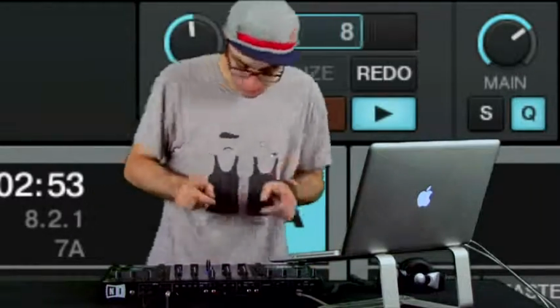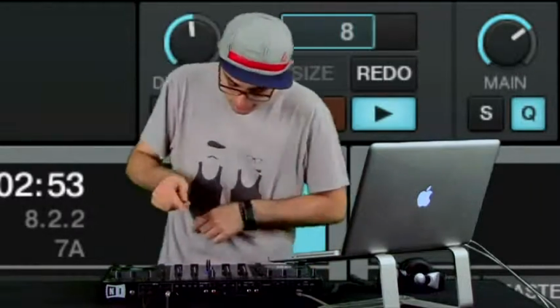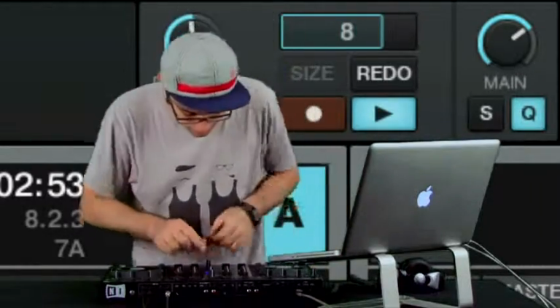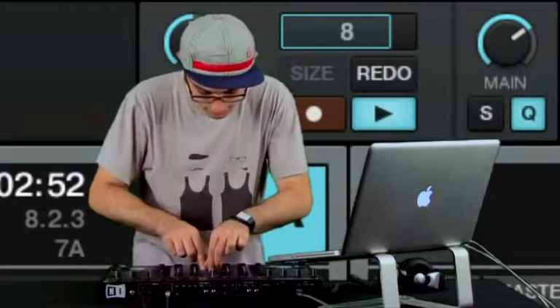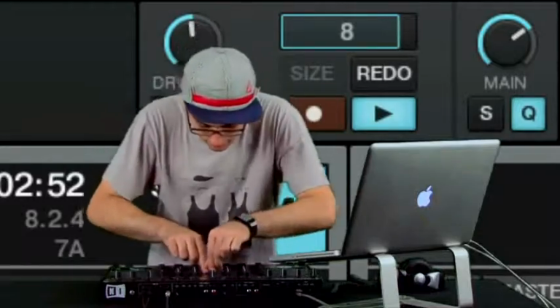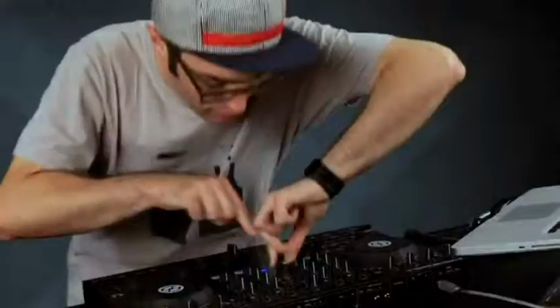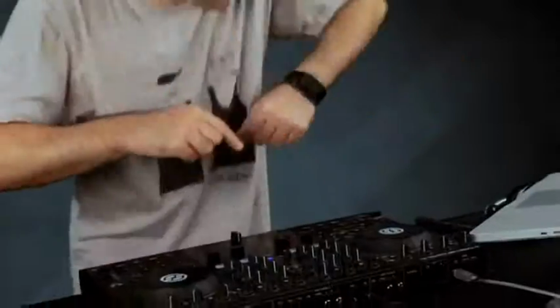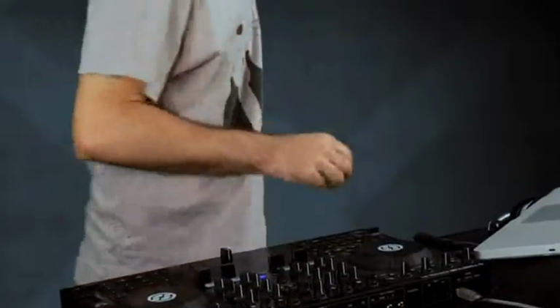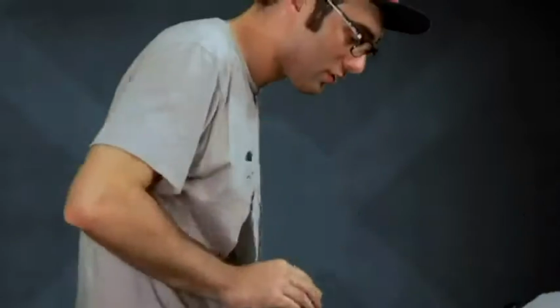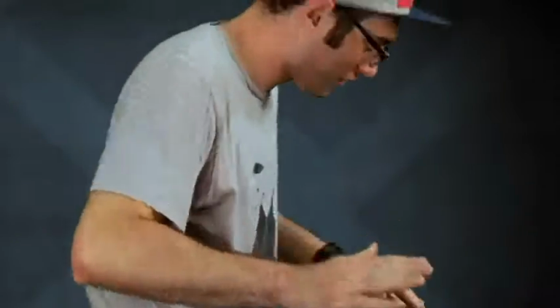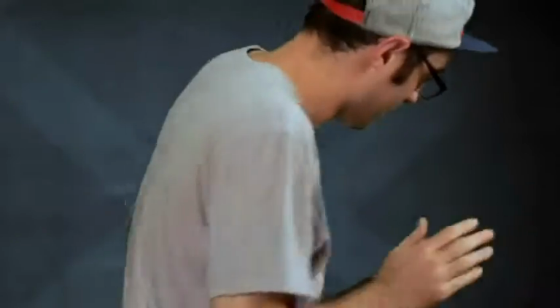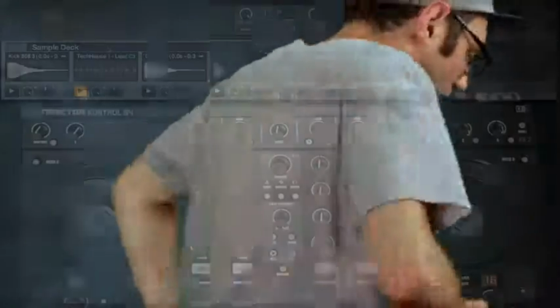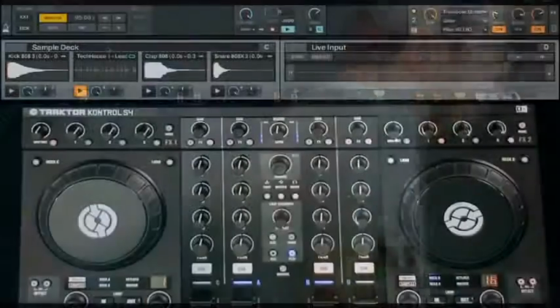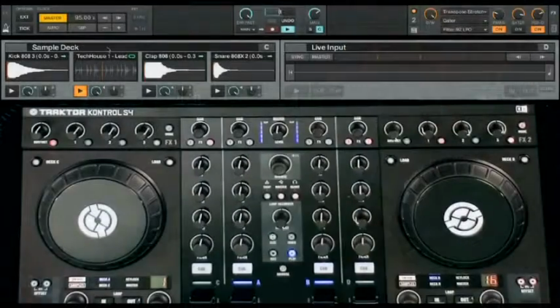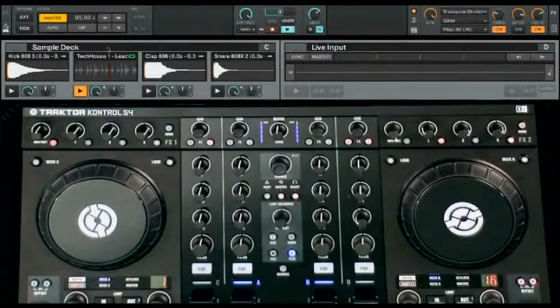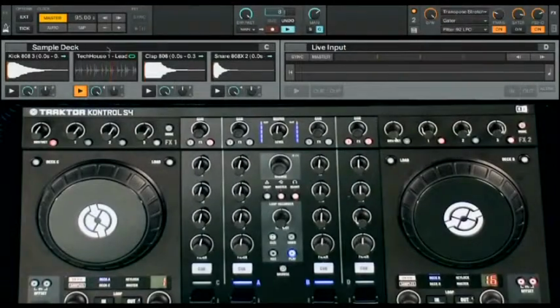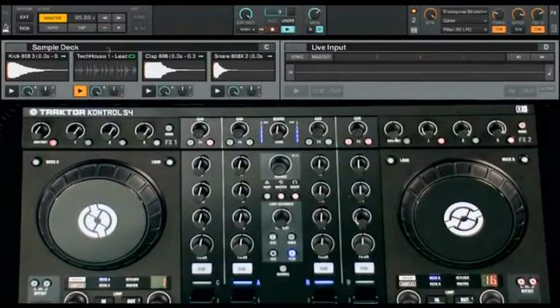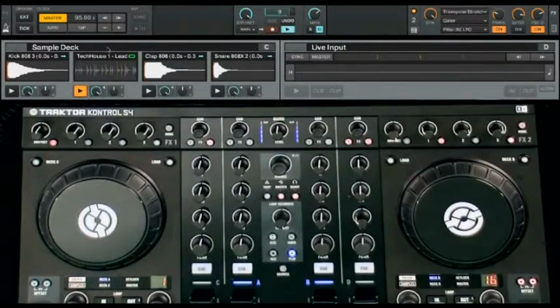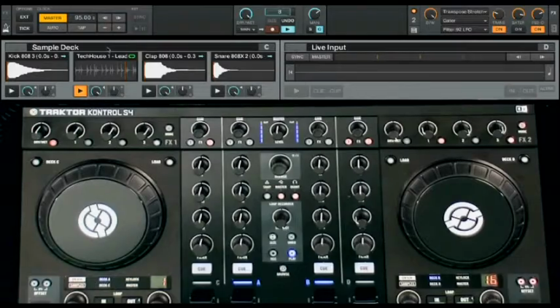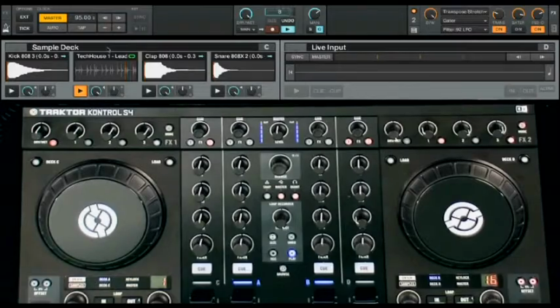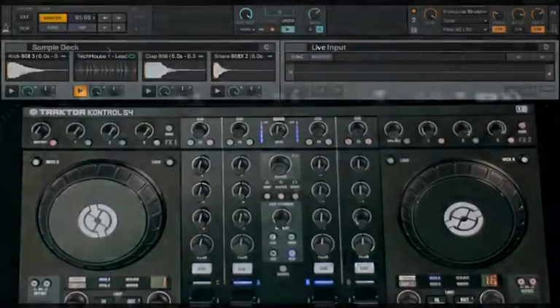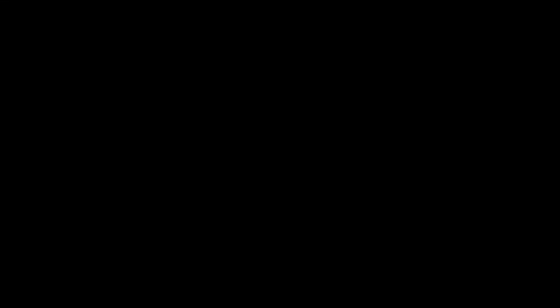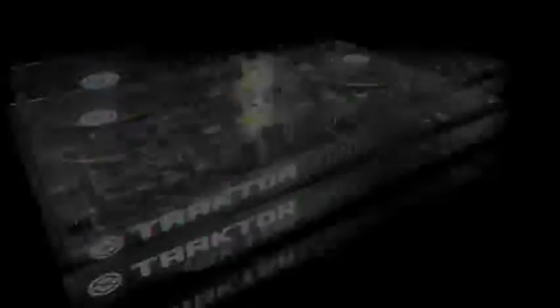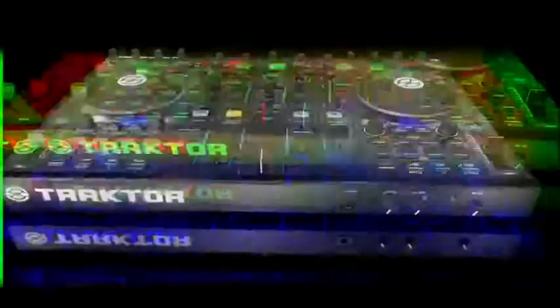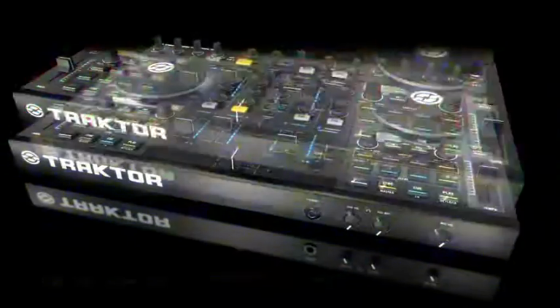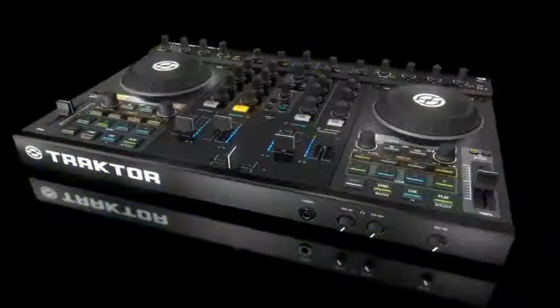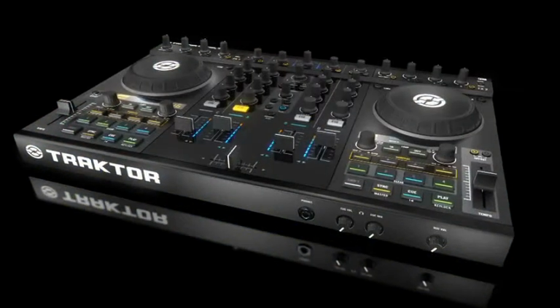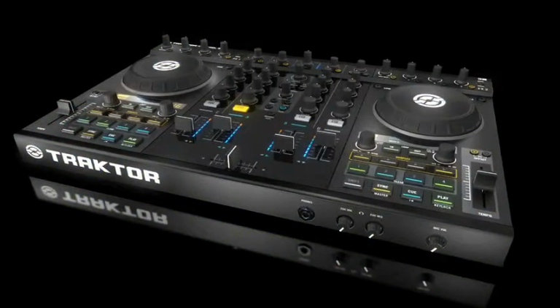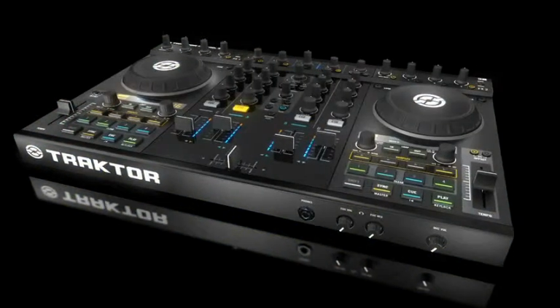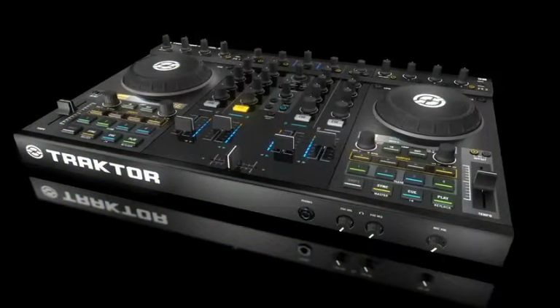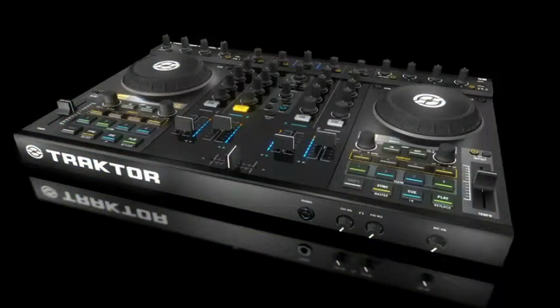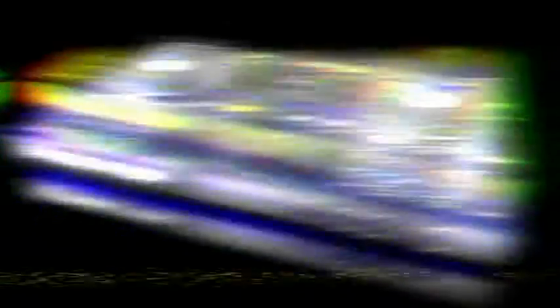So the bottom line is: attractively priced, easy to use, portable, and perfectly integrated using robust hardware and industry-leading software, Traktor Kontrol S4 is defining DJ standards yet again.